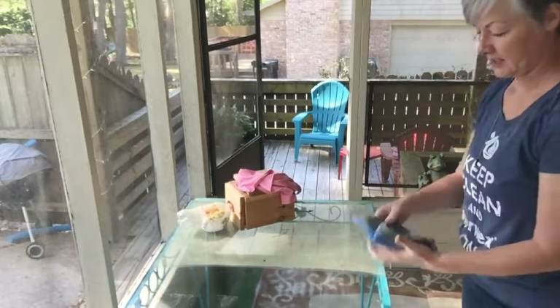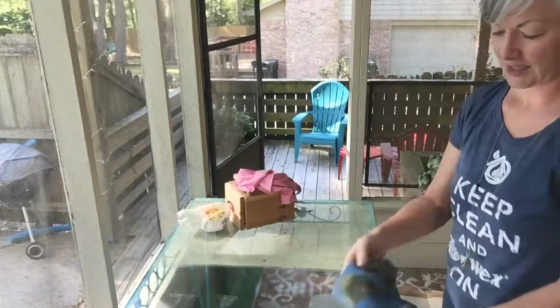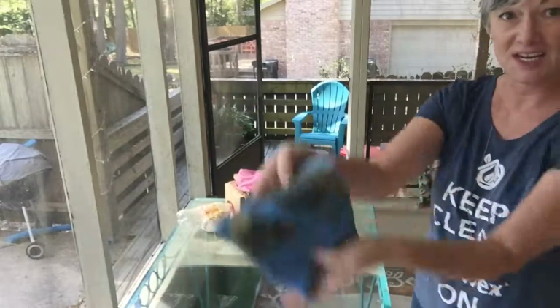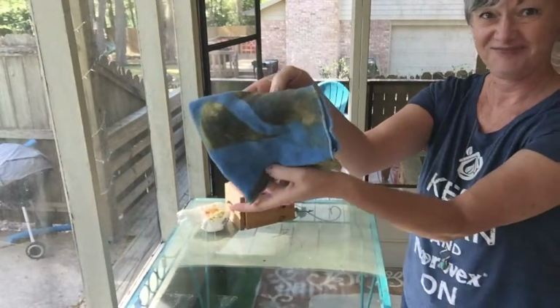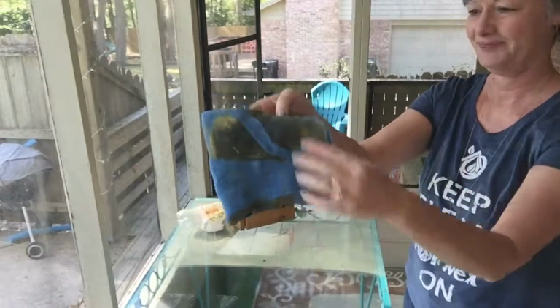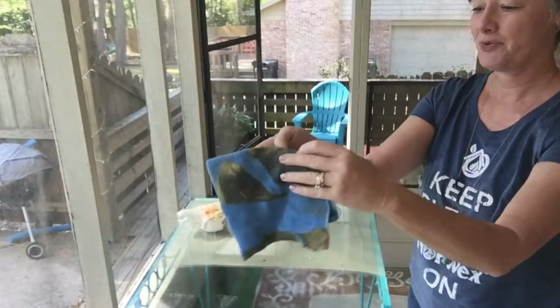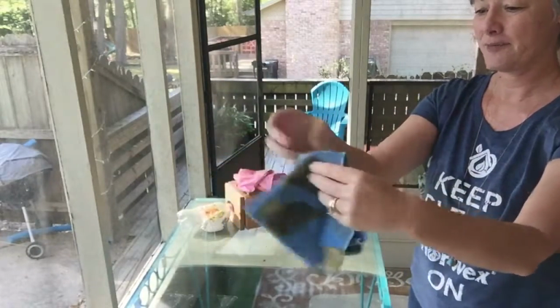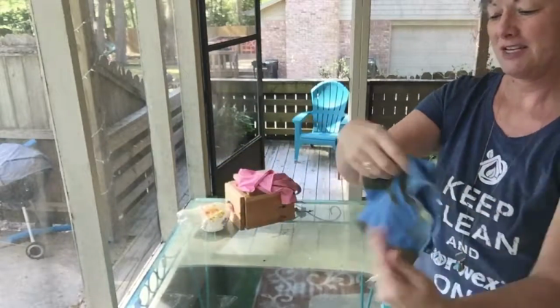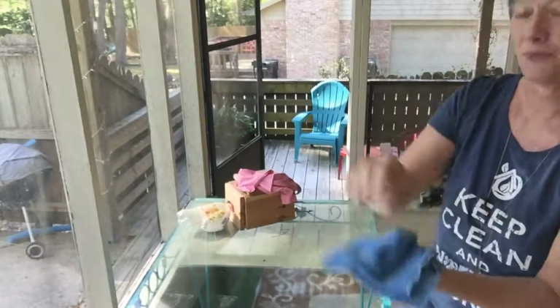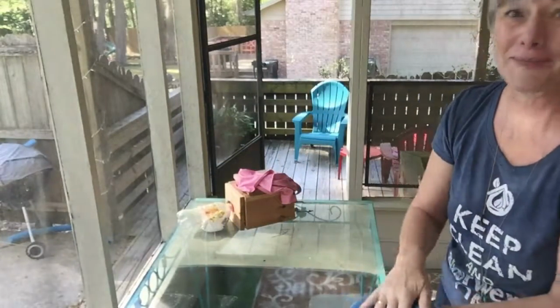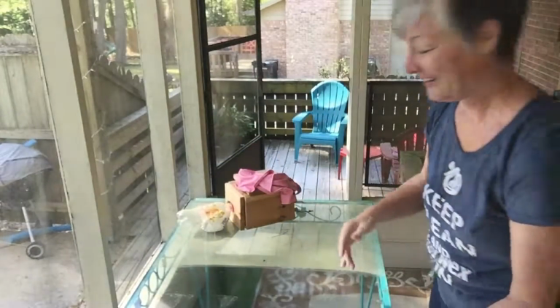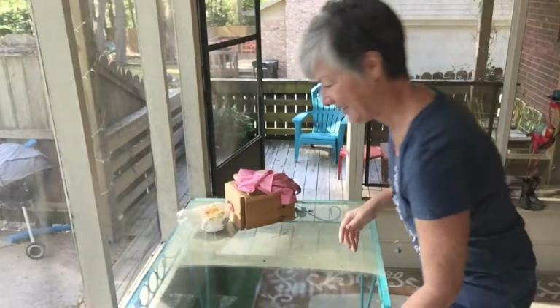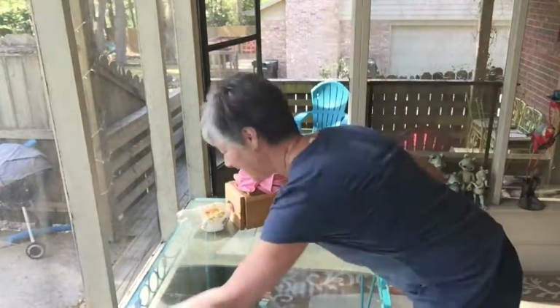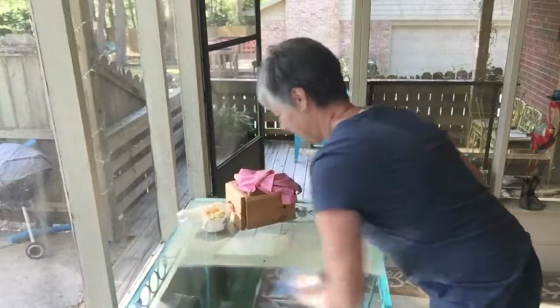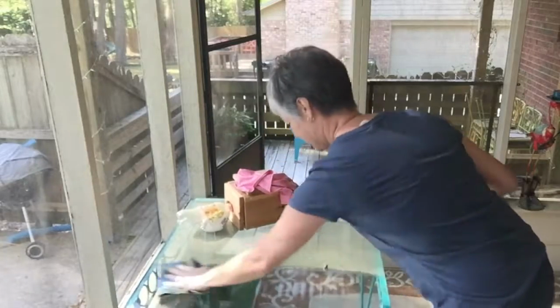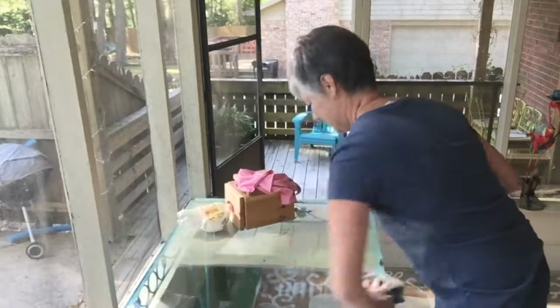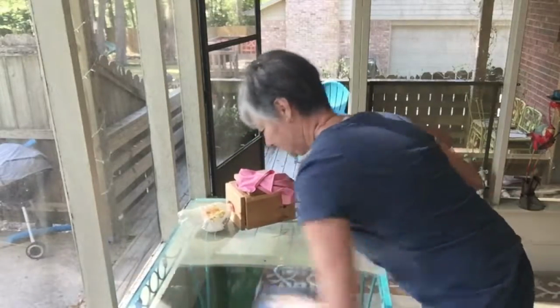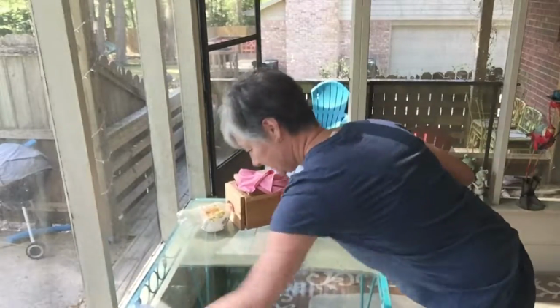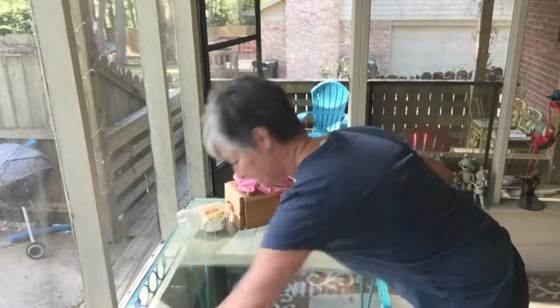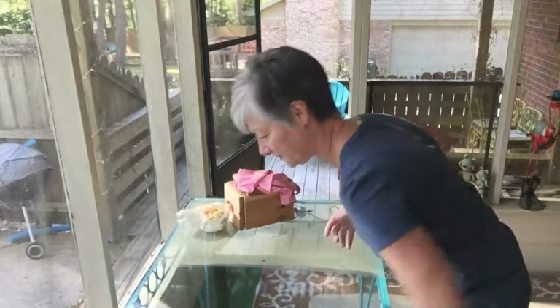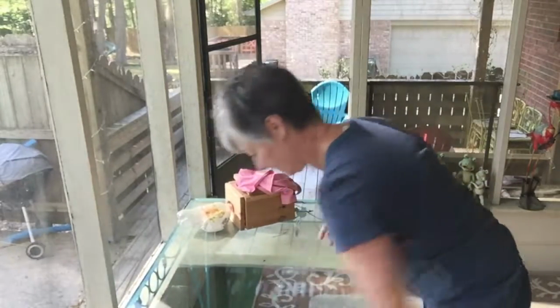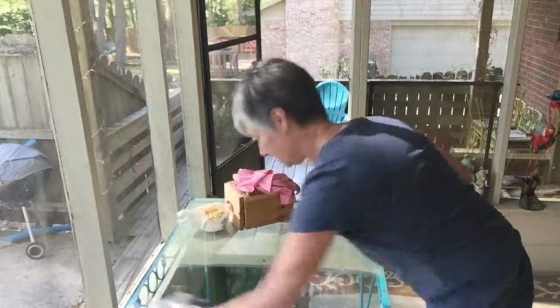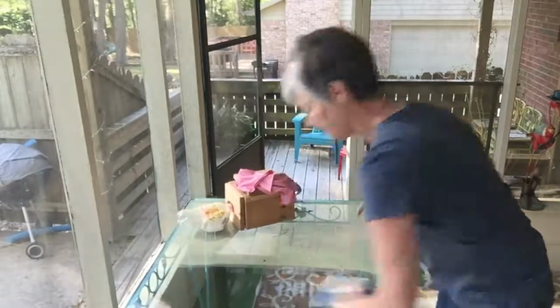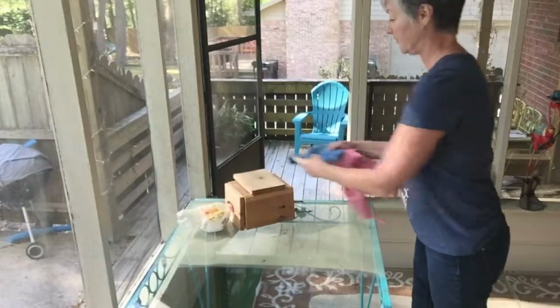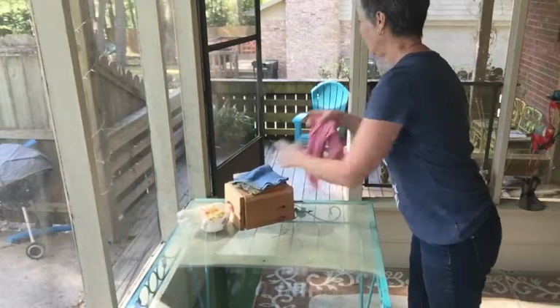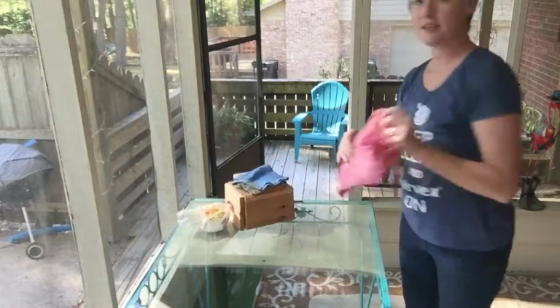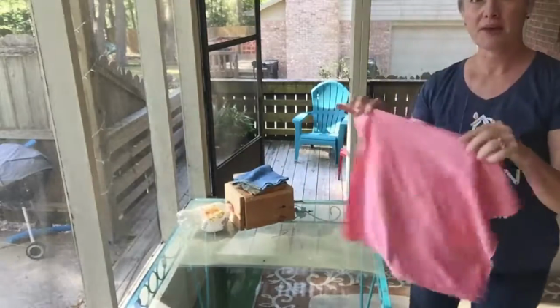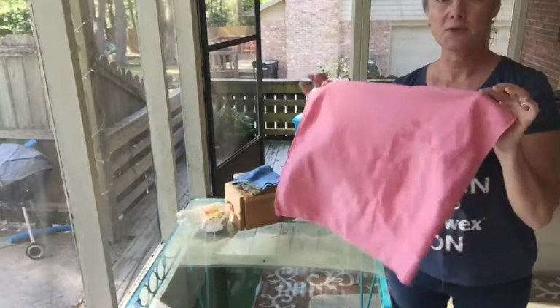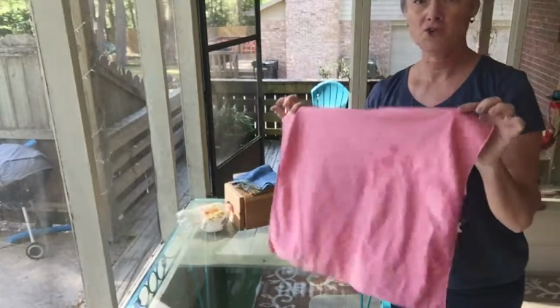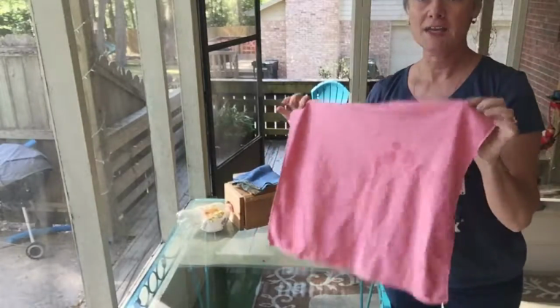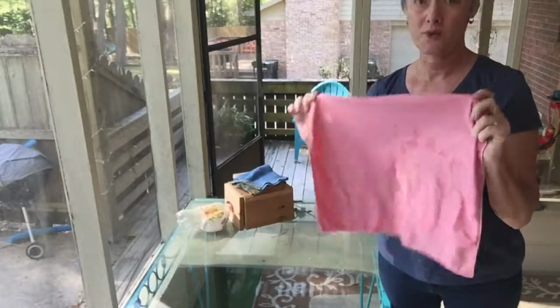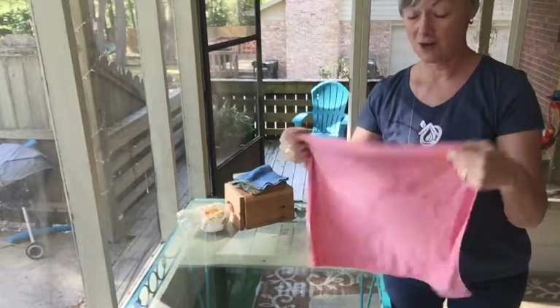Okay, so you can see it's pretty grimy, and then I'm going to come behind with my dry WindowCloth.